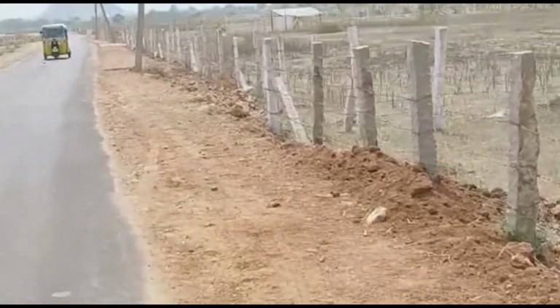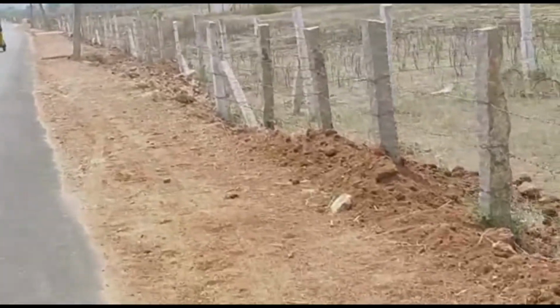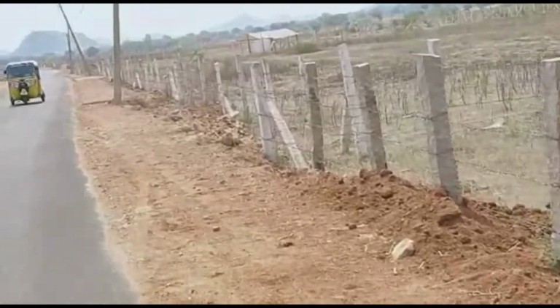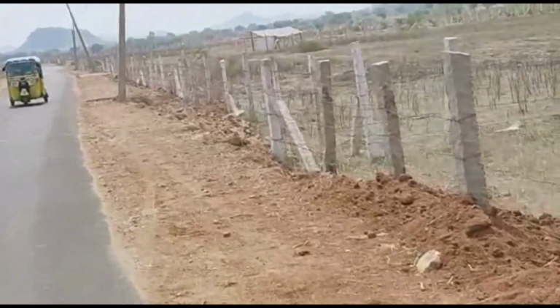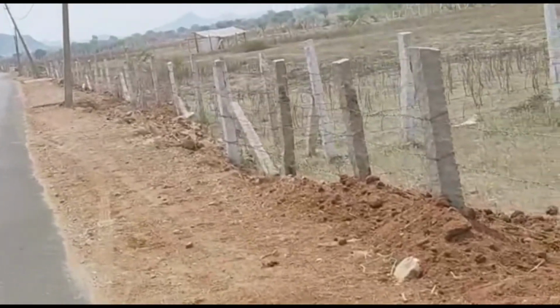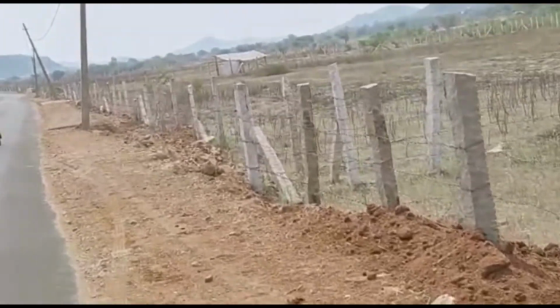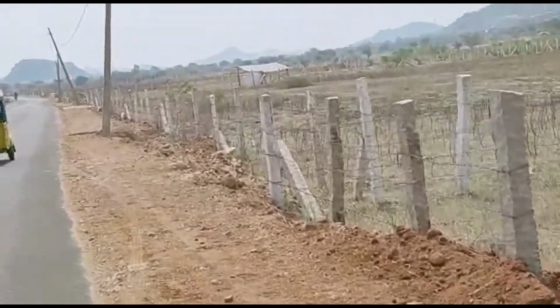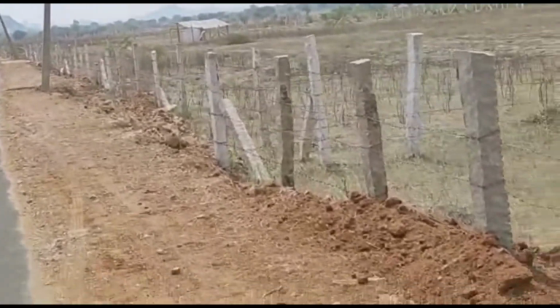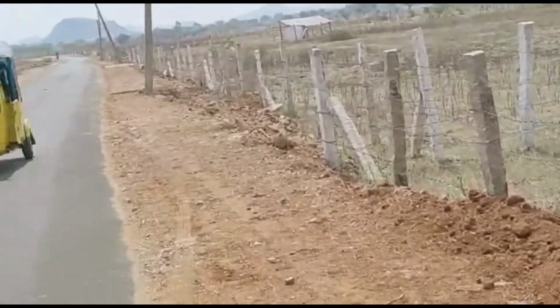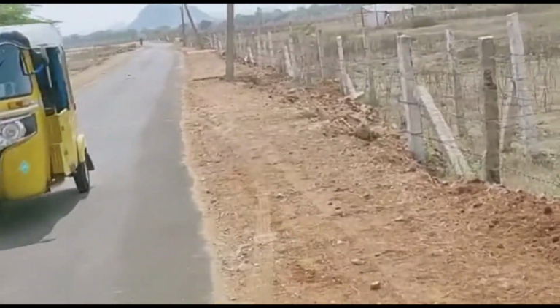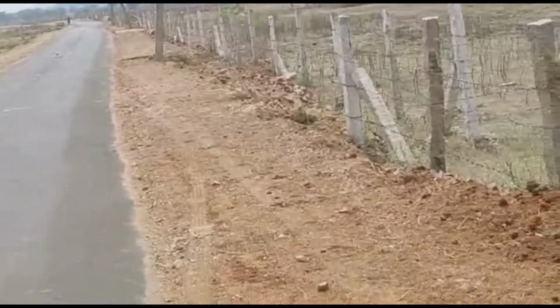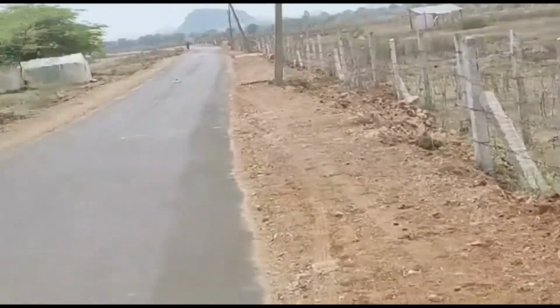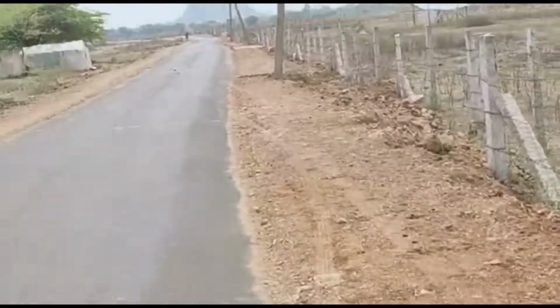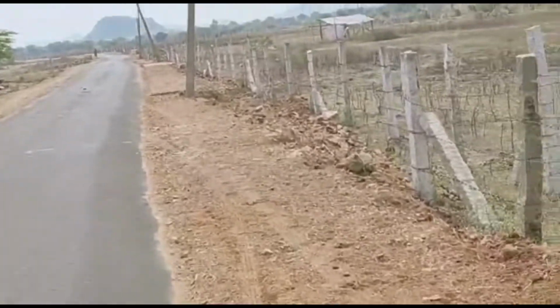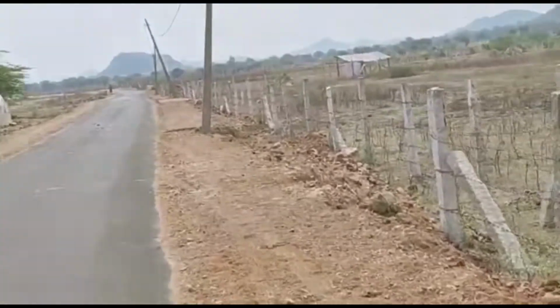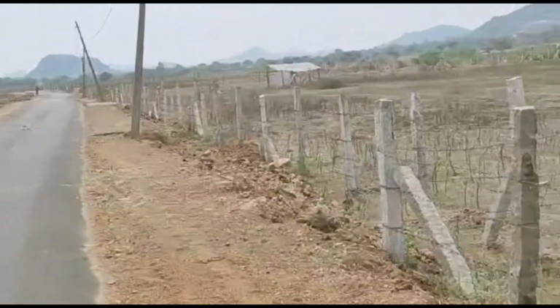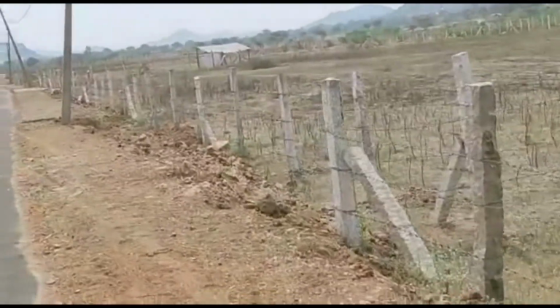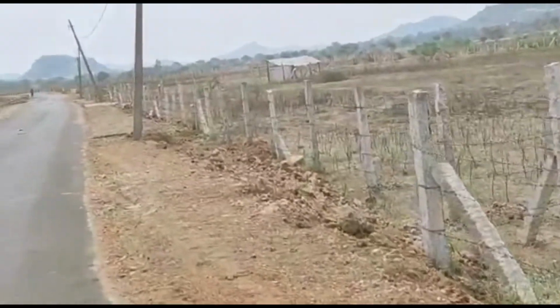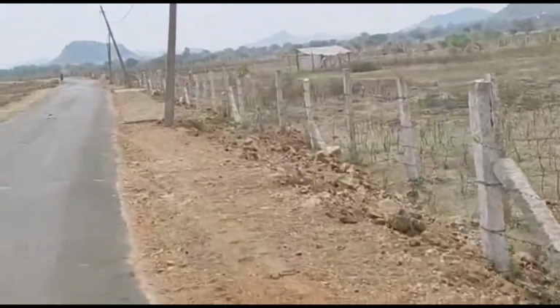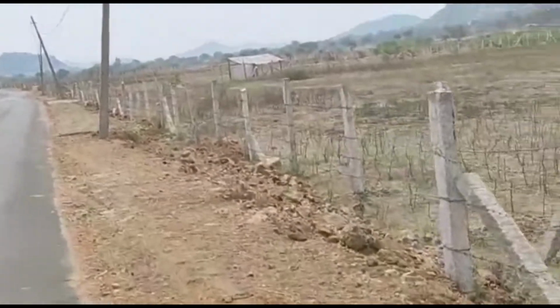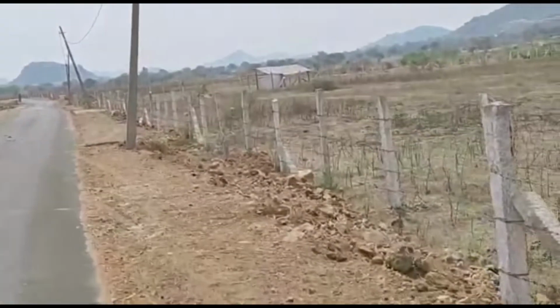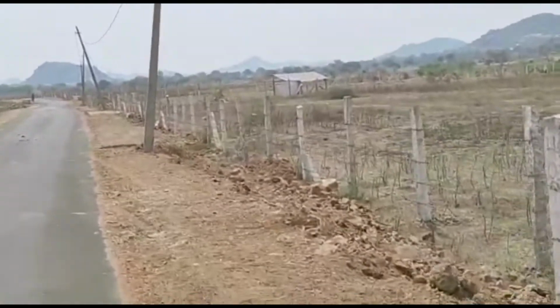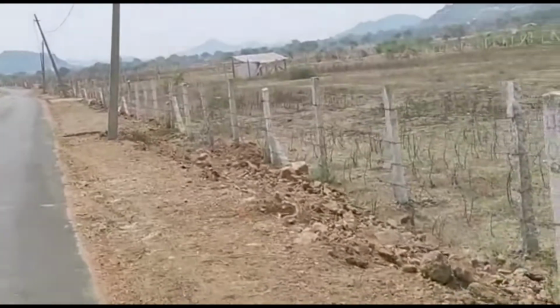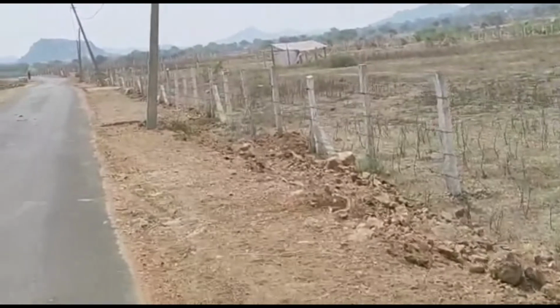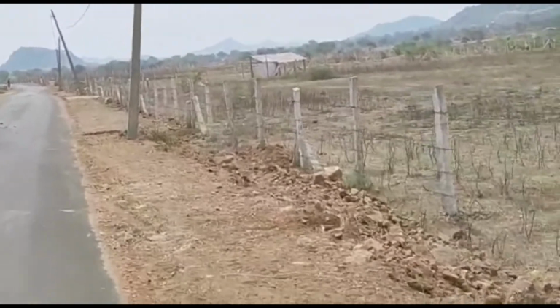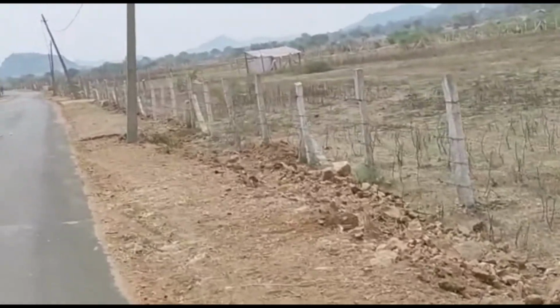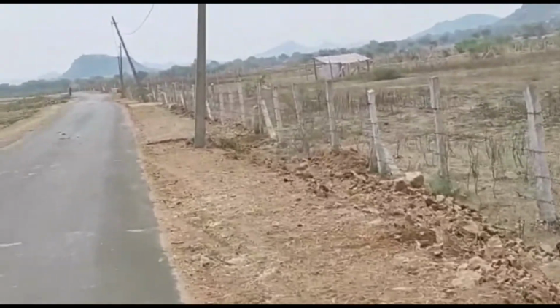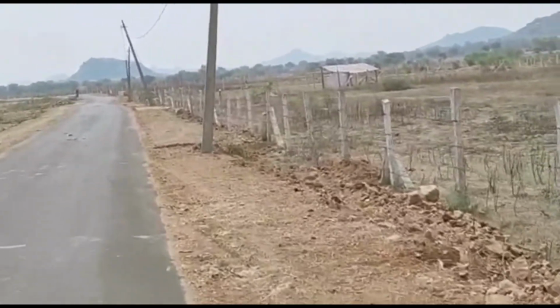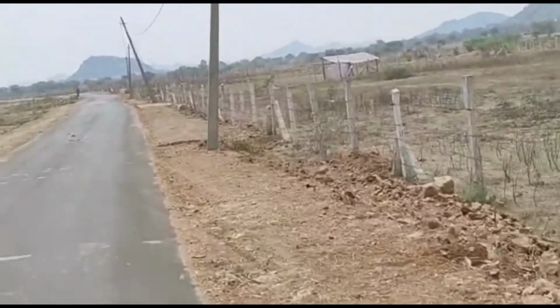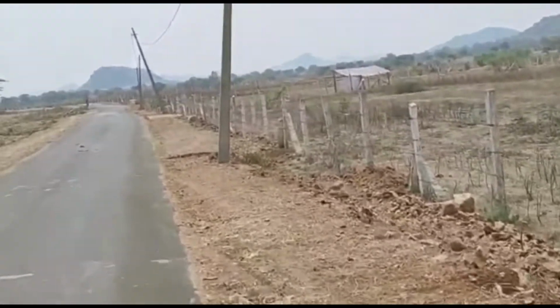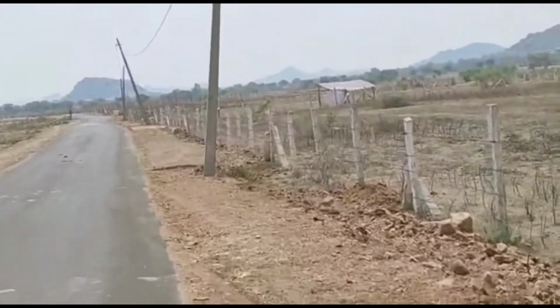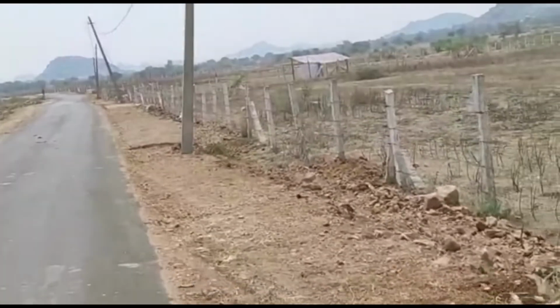This land has been looking at the height of 60 km distance level. In this area, the business is just 10 km. The land is completely plain.